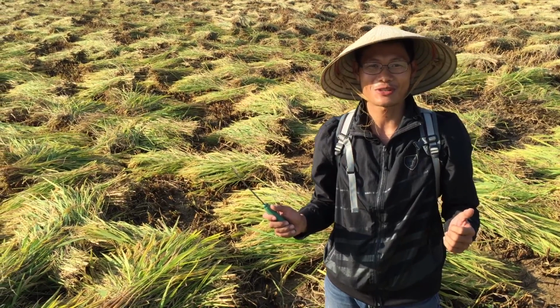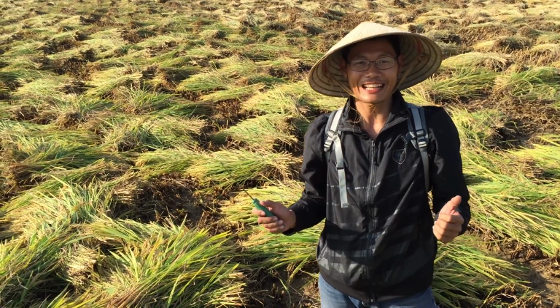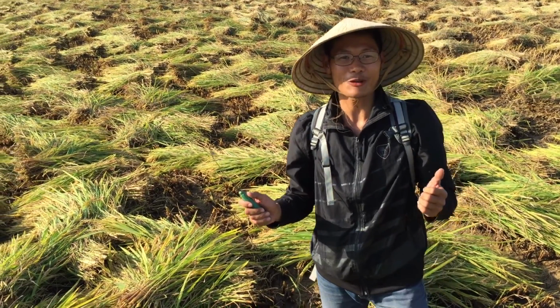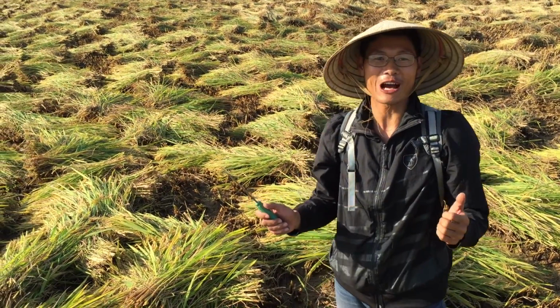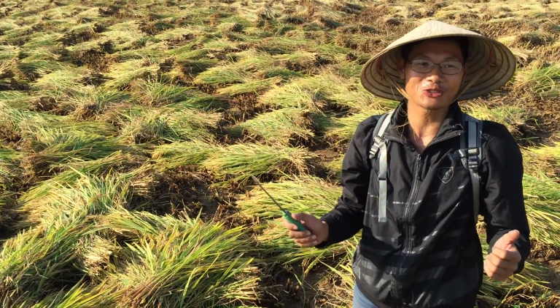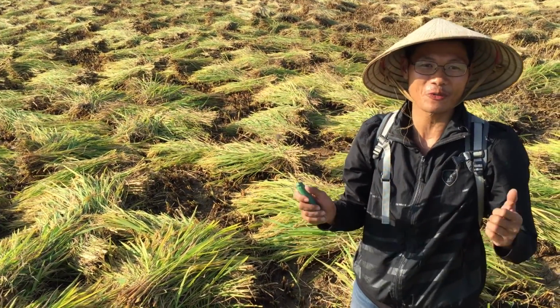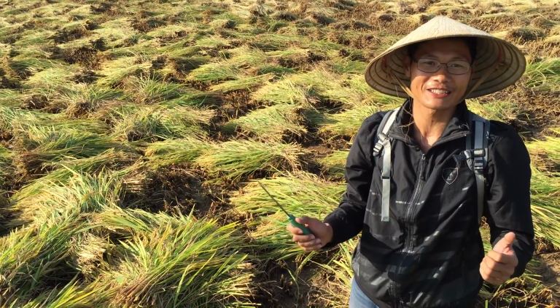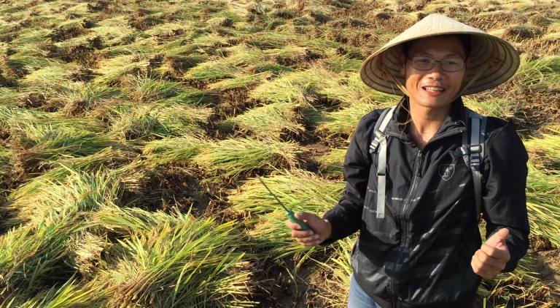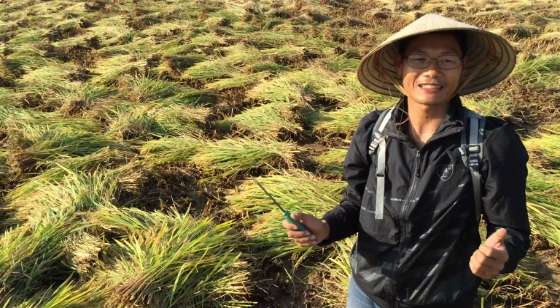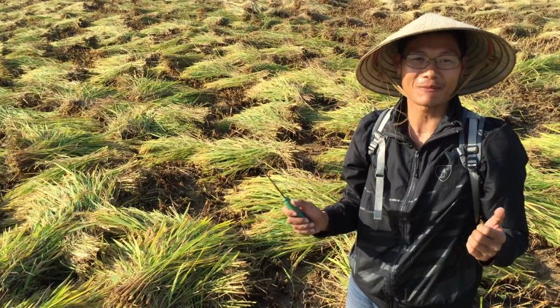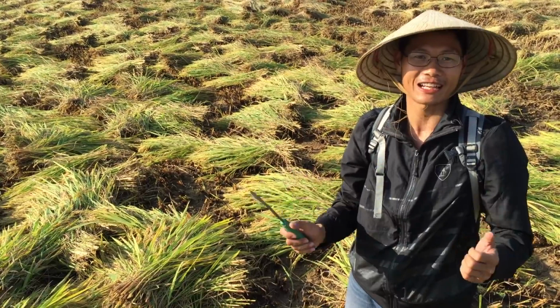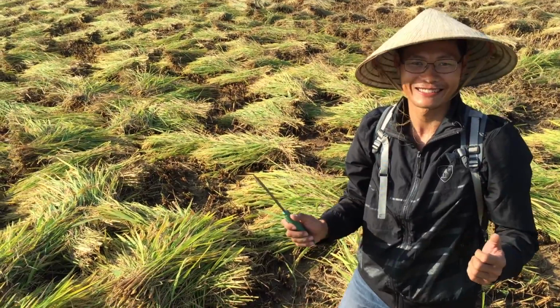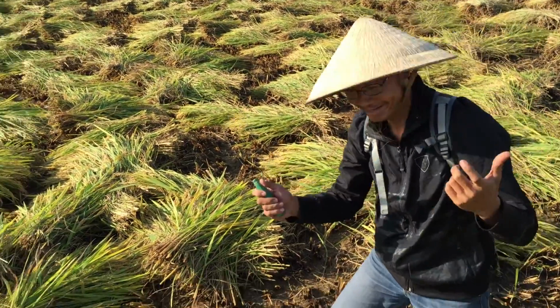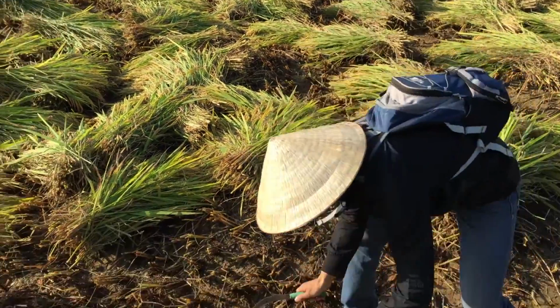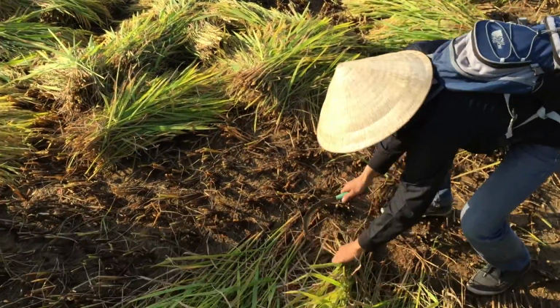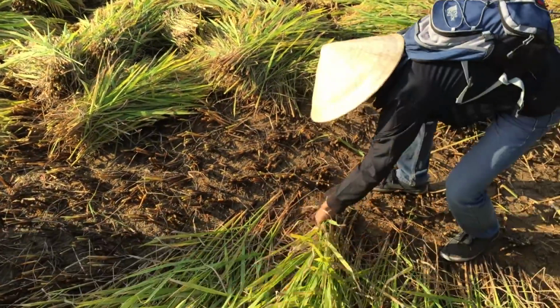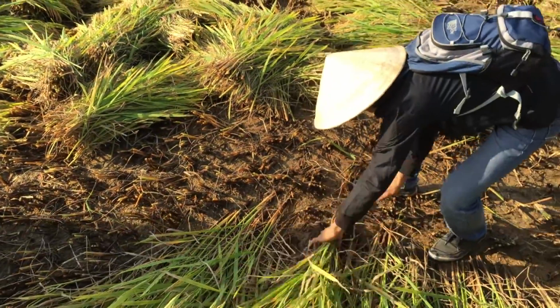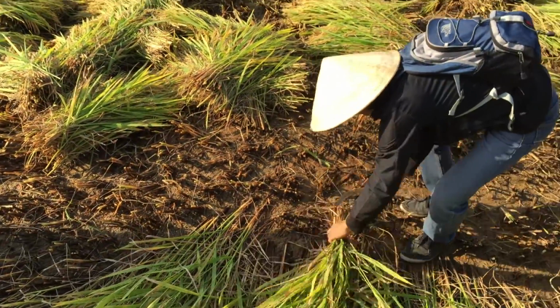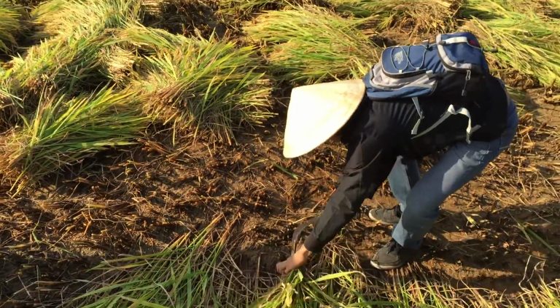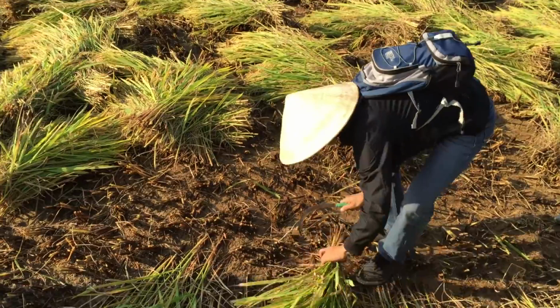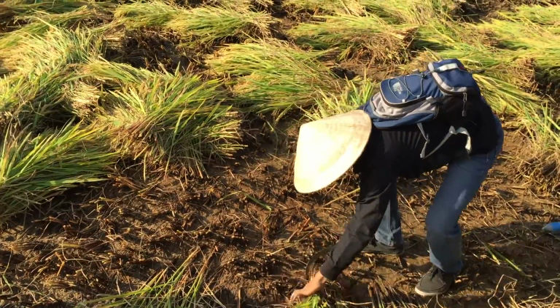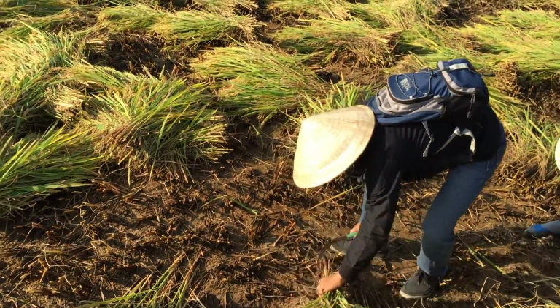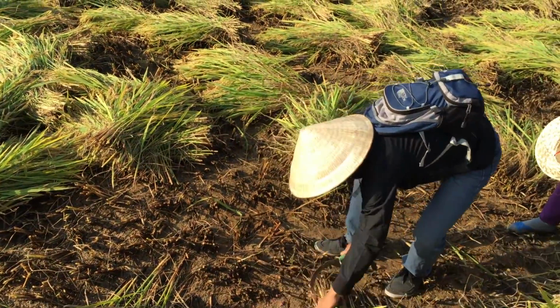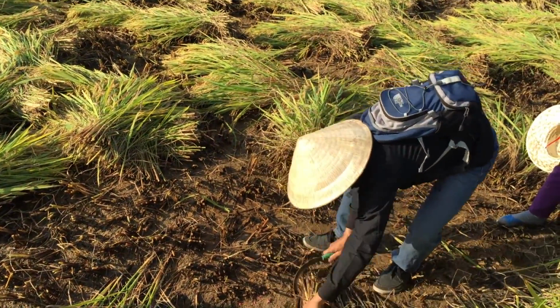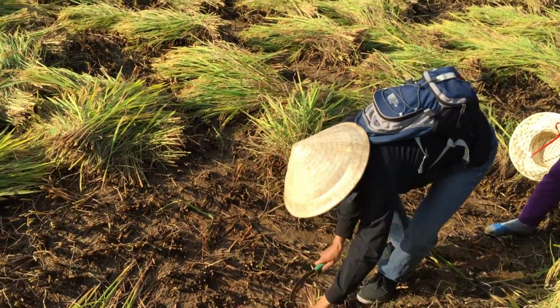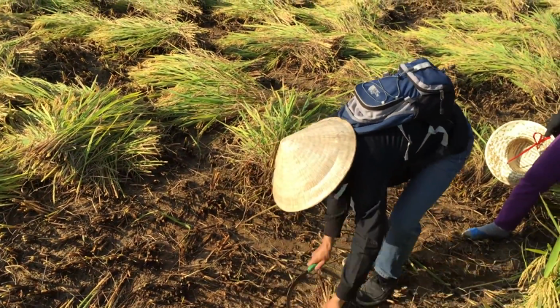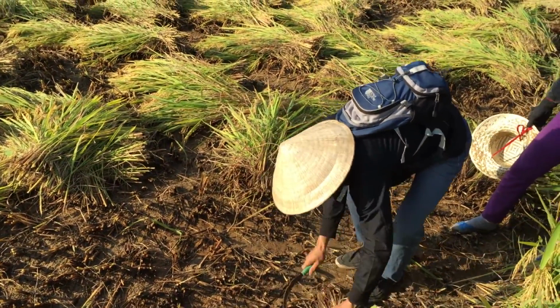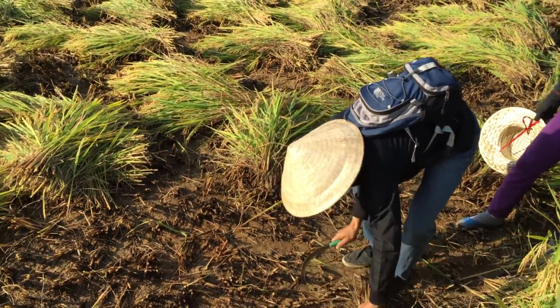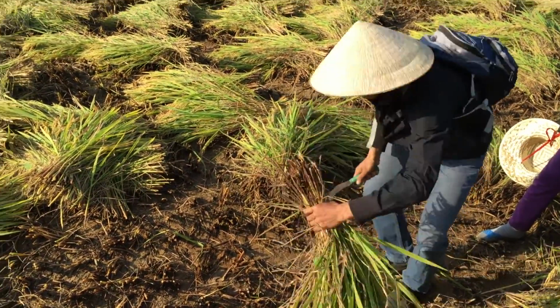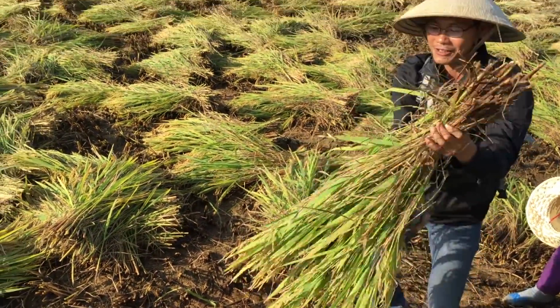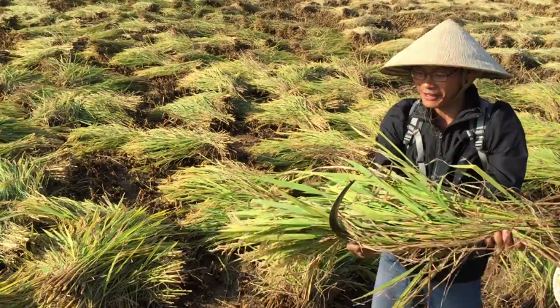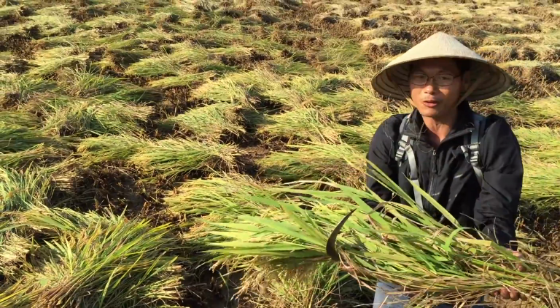Today I will show you how to harvest rice like Vietnamese style. That's very hard work.